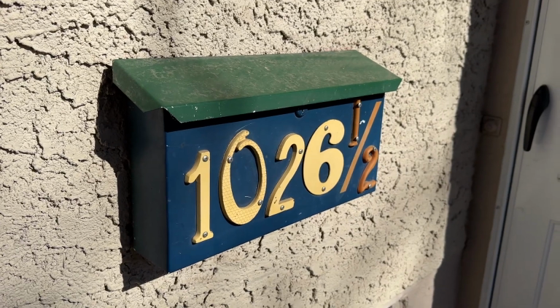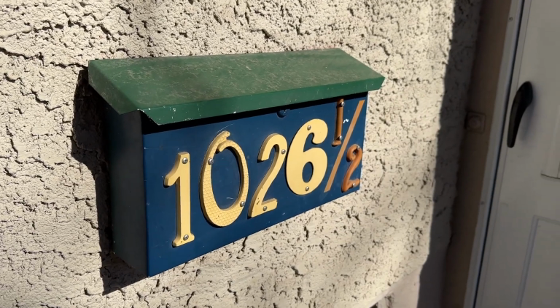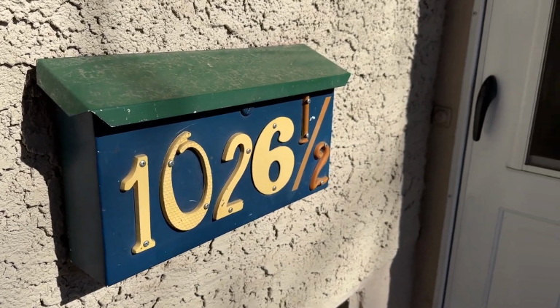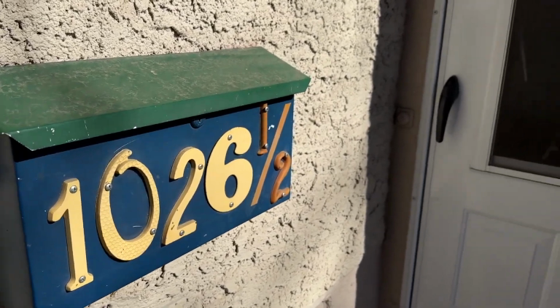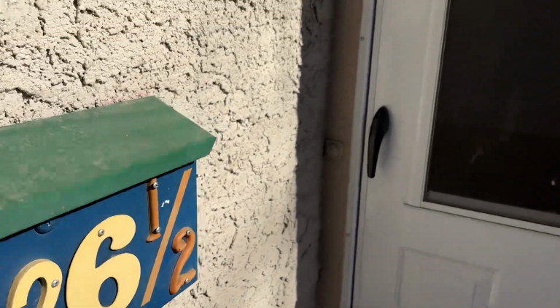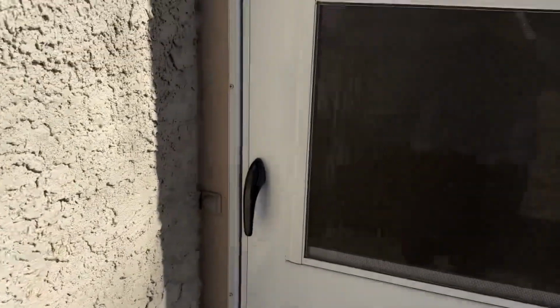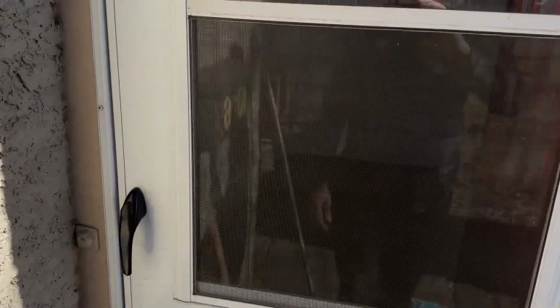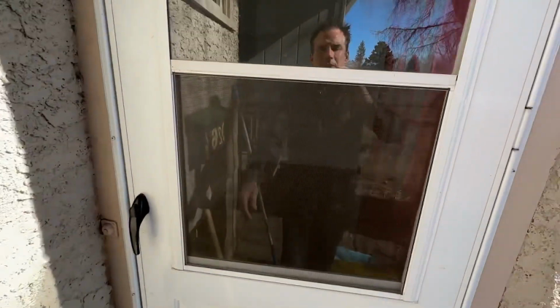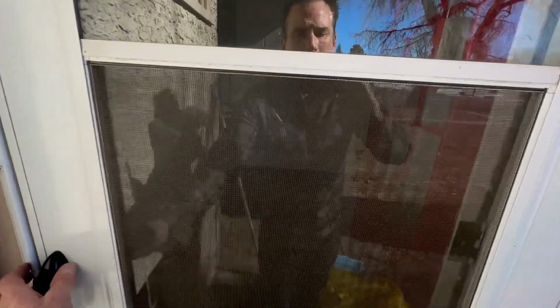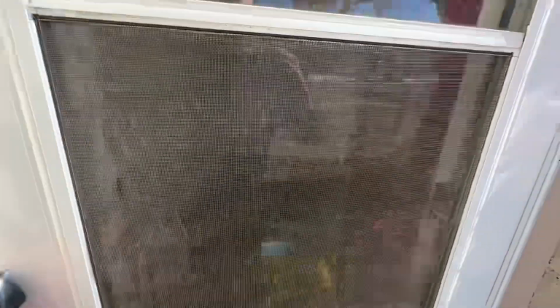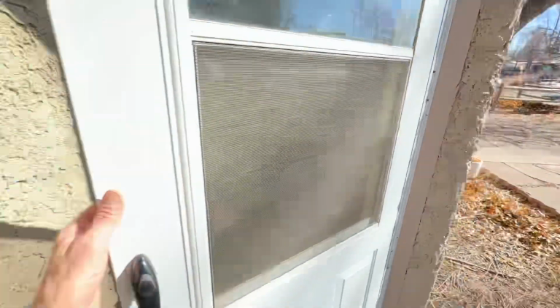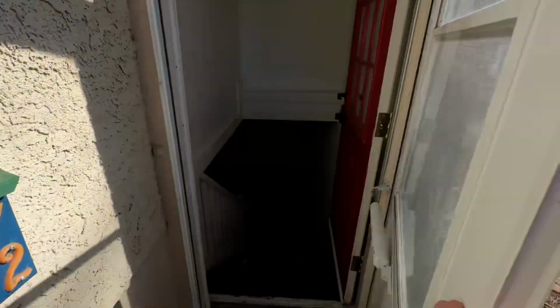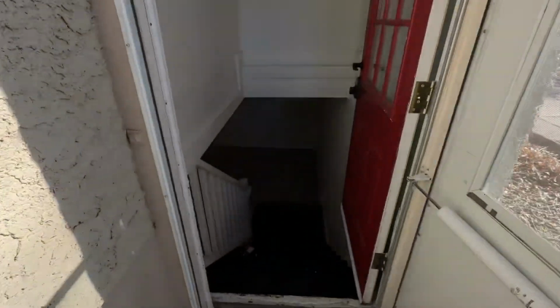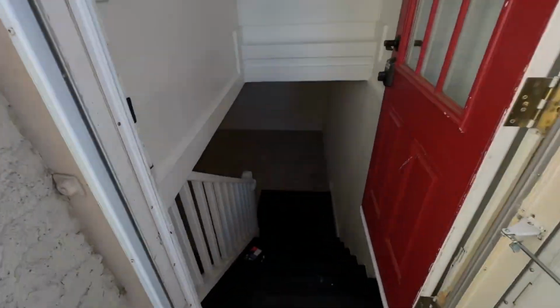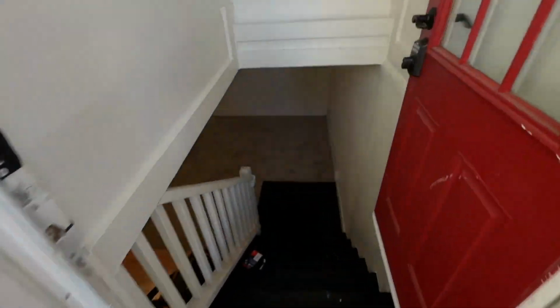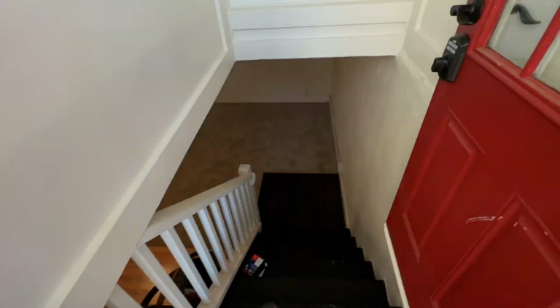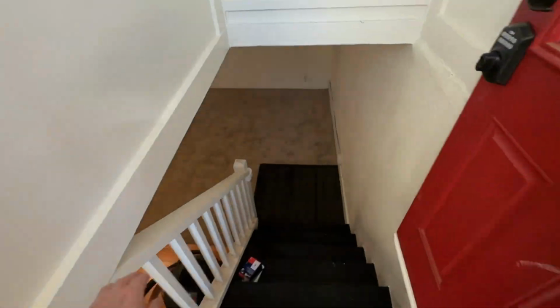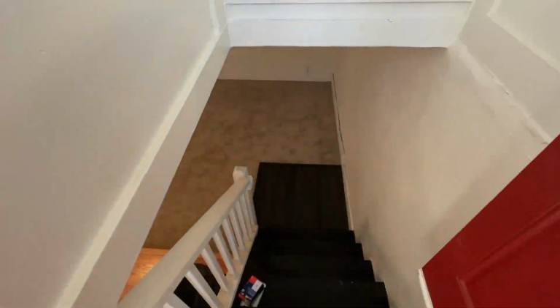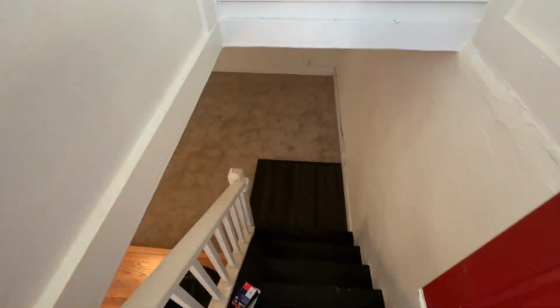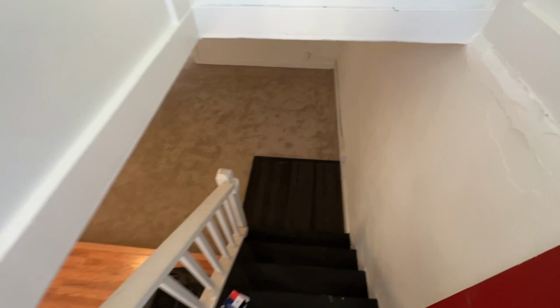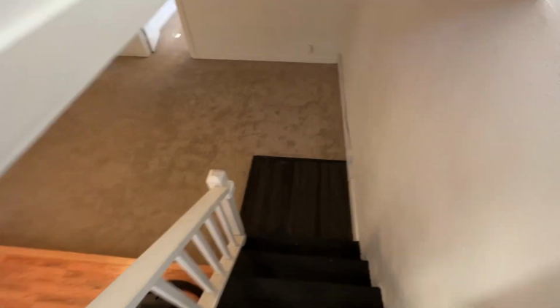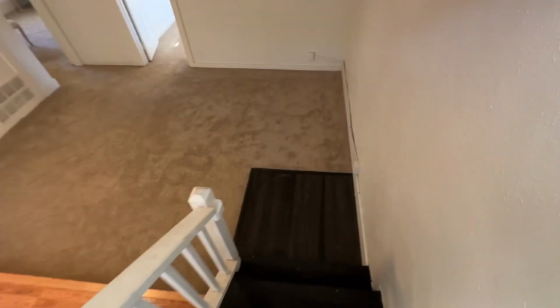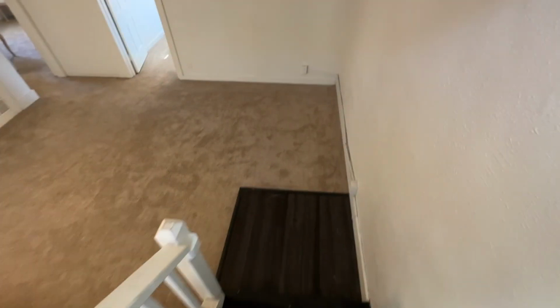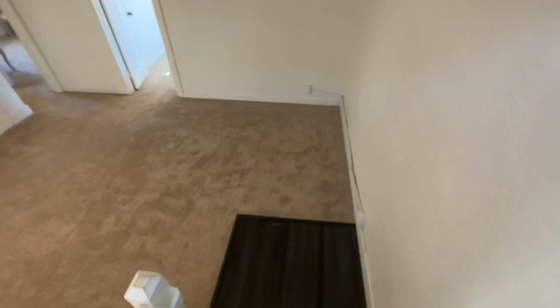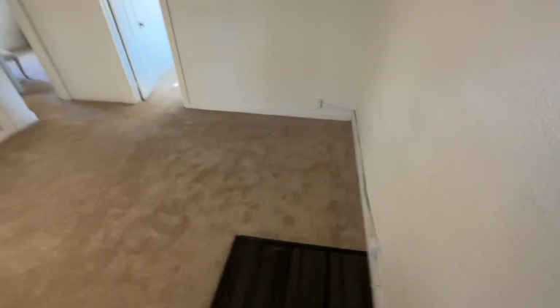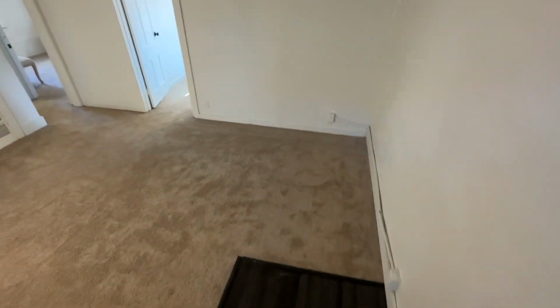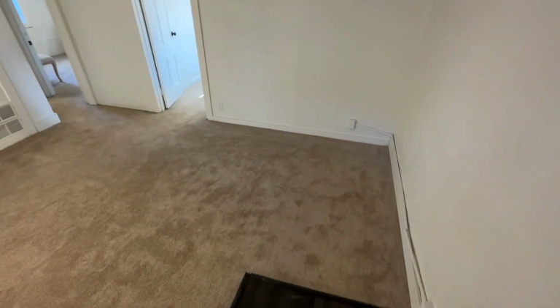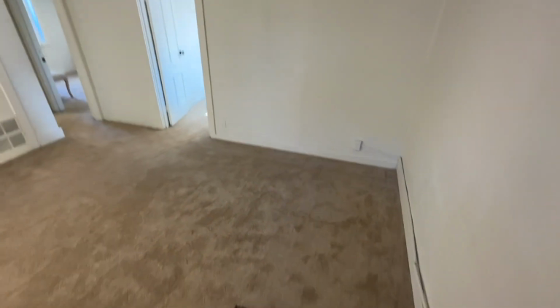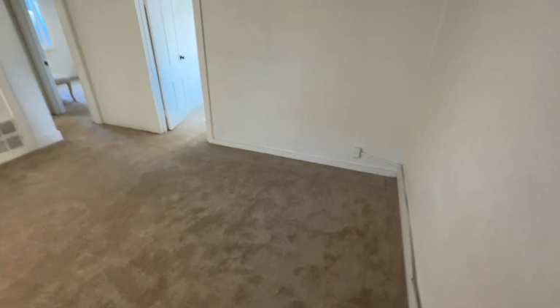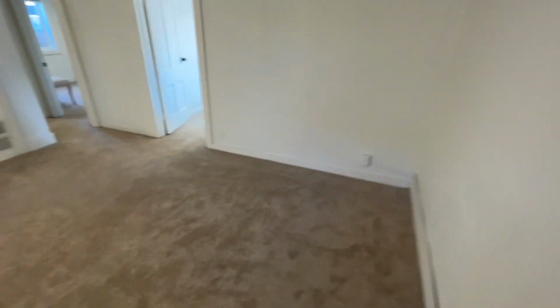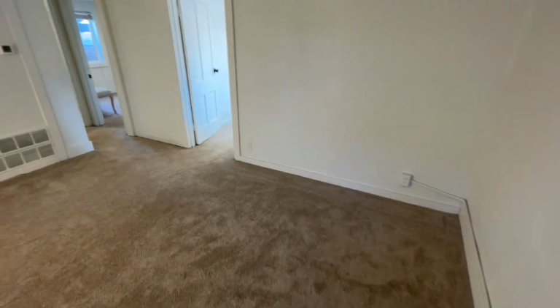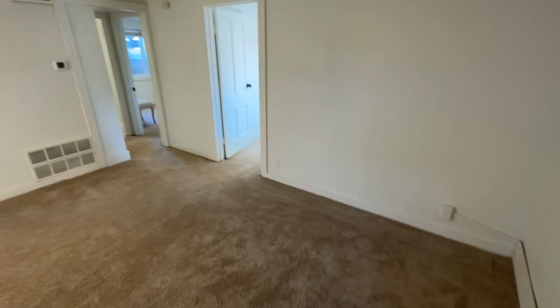Here we are at 1026 and a half Sycamore Street. This is a lower level duplex, about 850 square feet. Everything in here is pretty much brand new — new carpet, new paint.